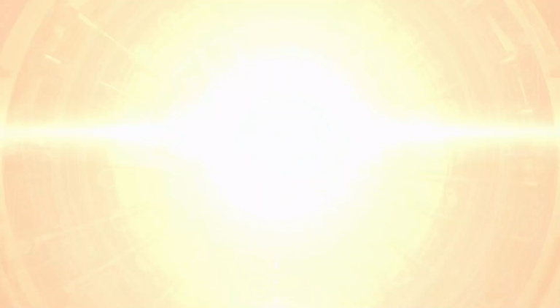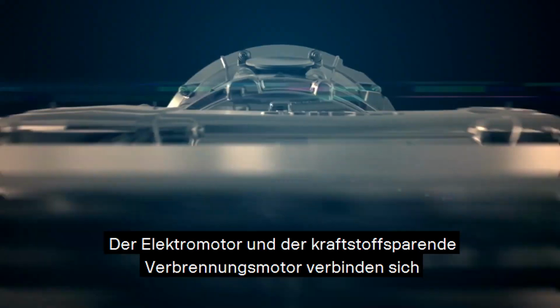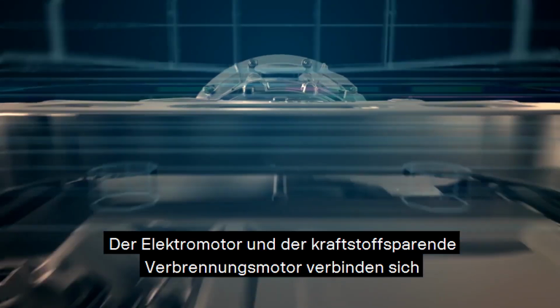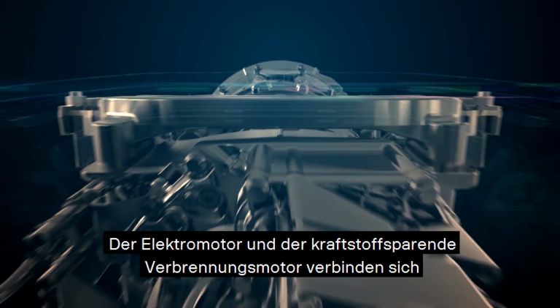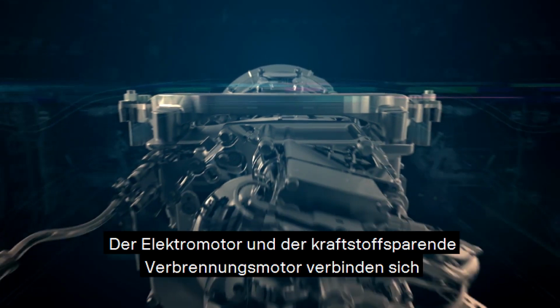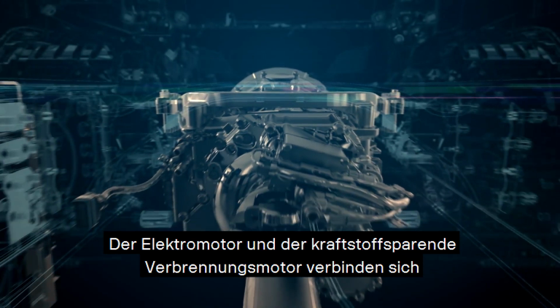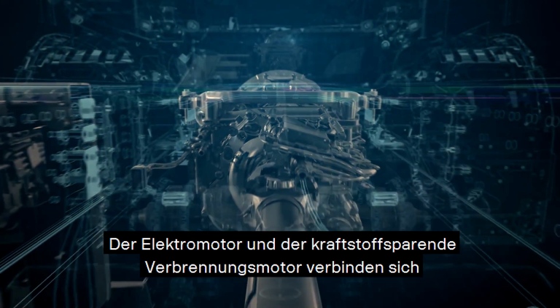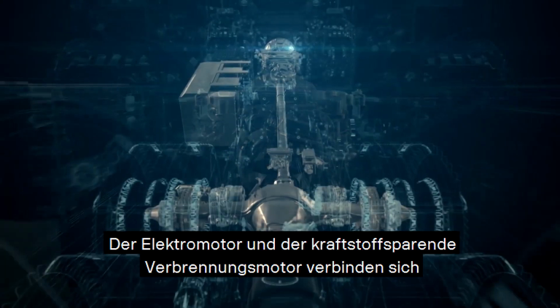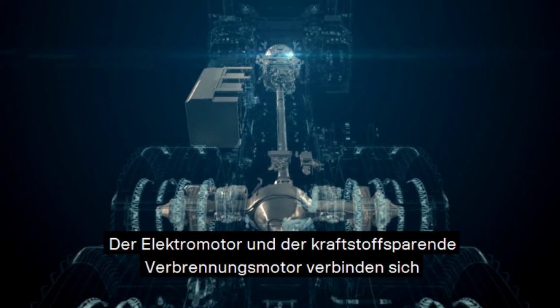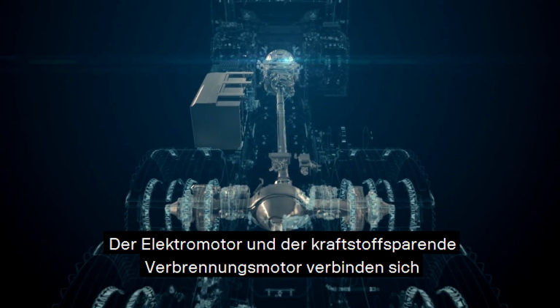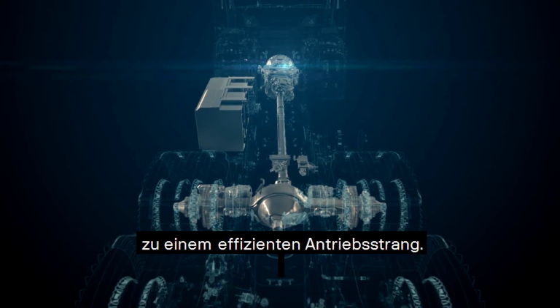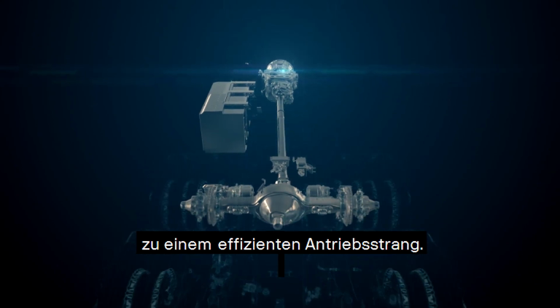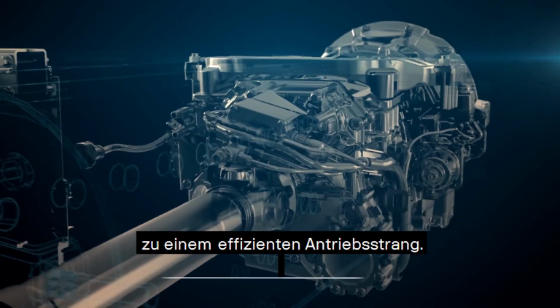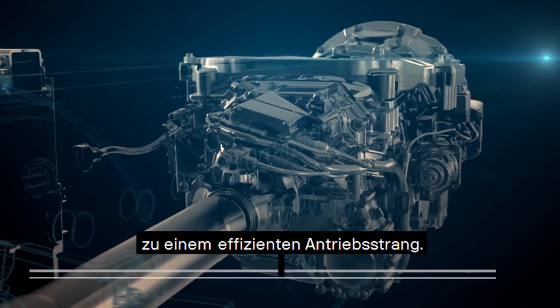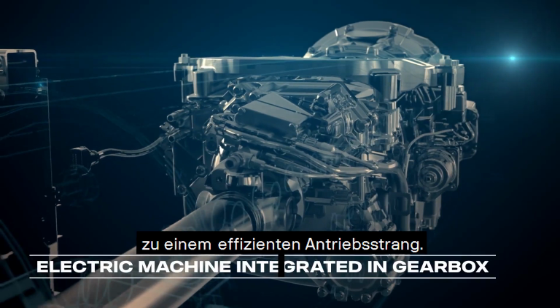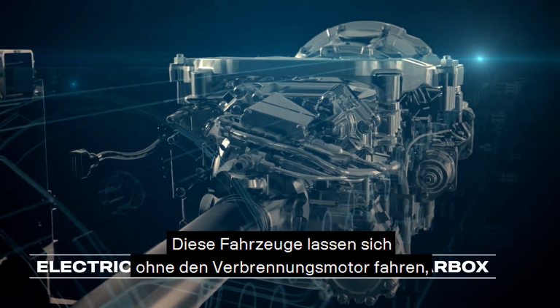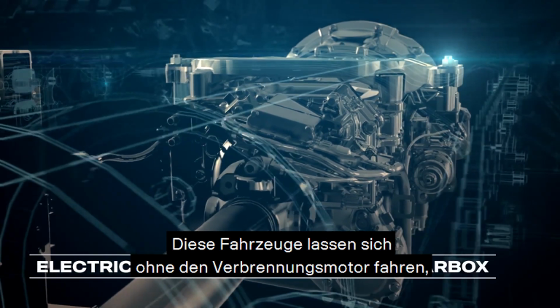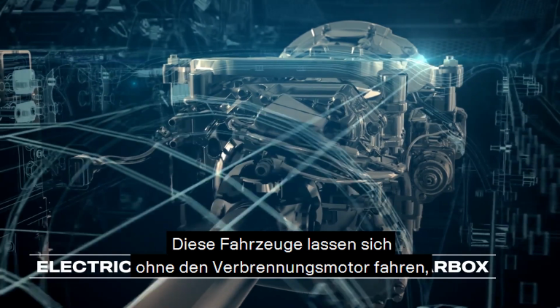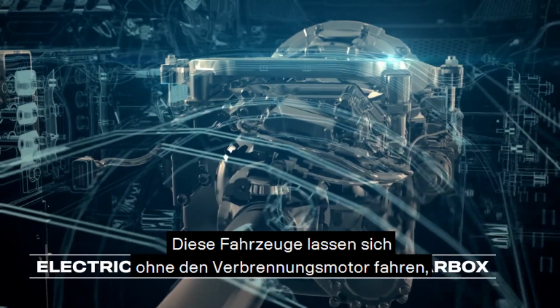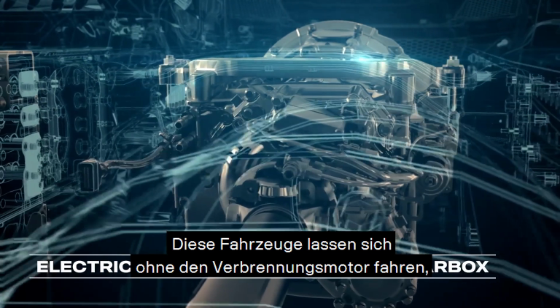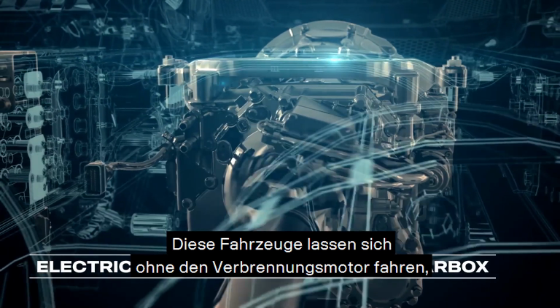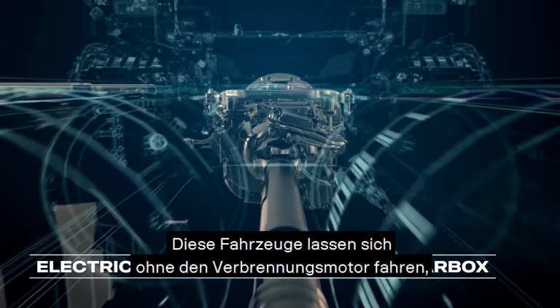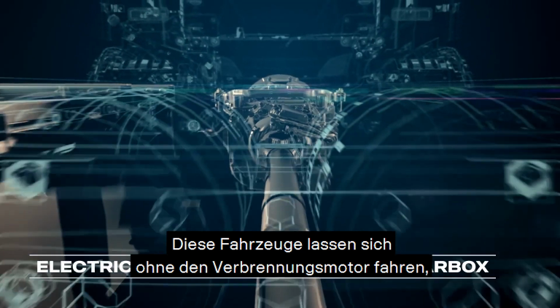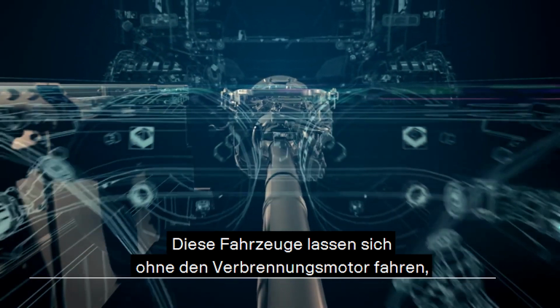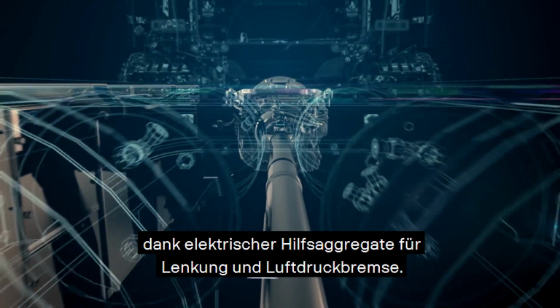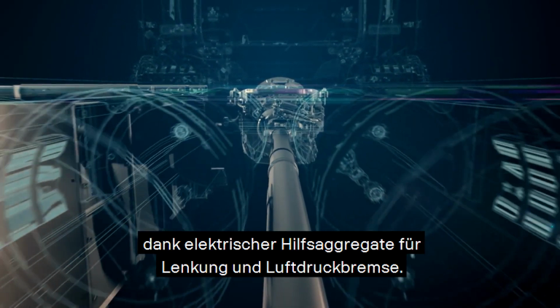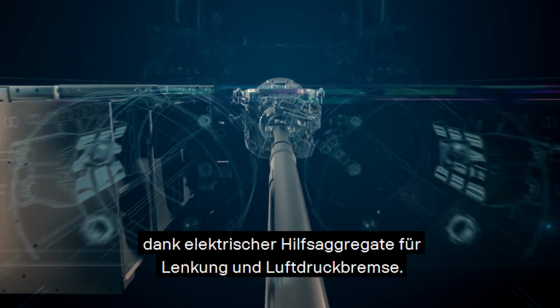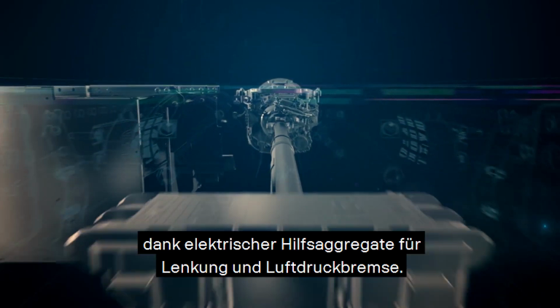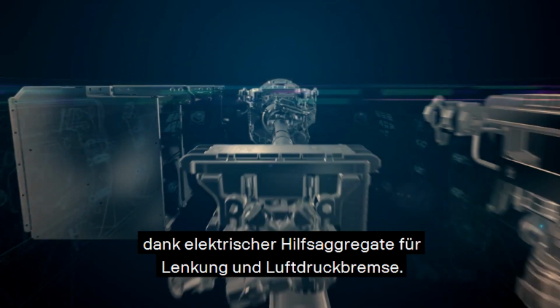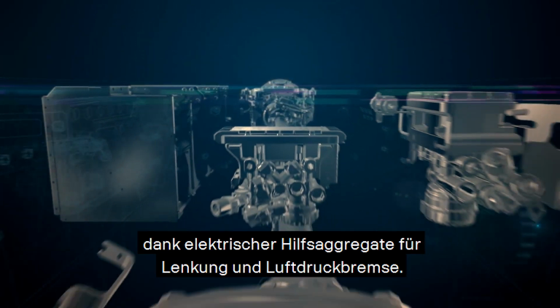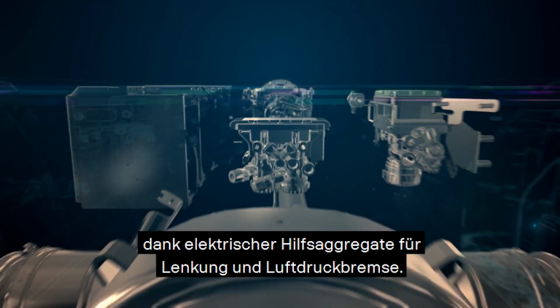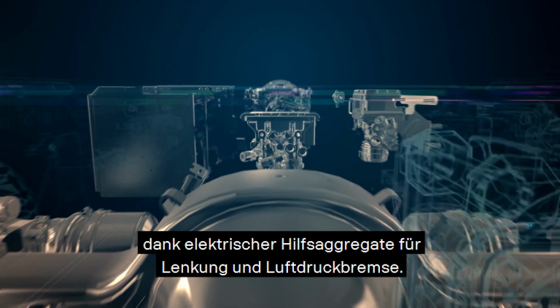The electric machine makes a great pair with the fuel-efficient combustion engine in a beautiful powertrain. These trucks can be driven without any support from the combustion engine, thanks to electric auxiliaries for steering and brake air support.